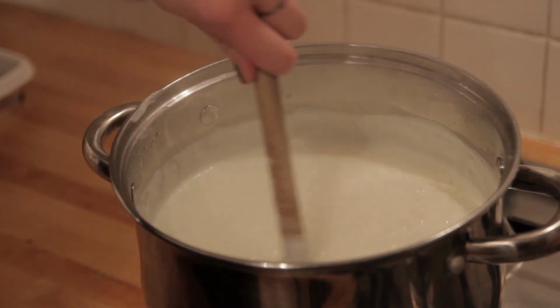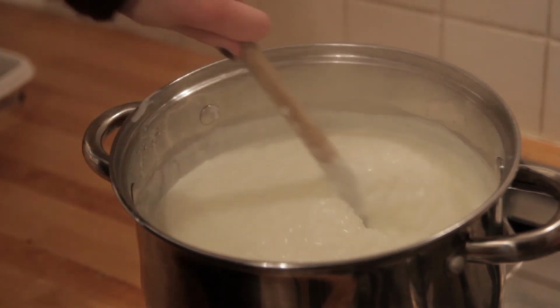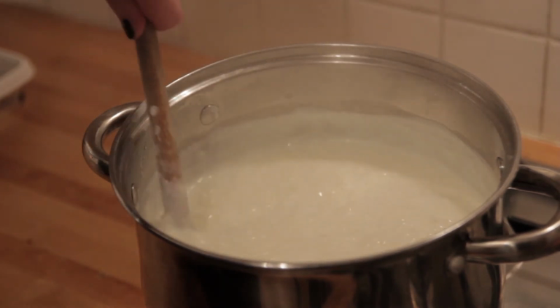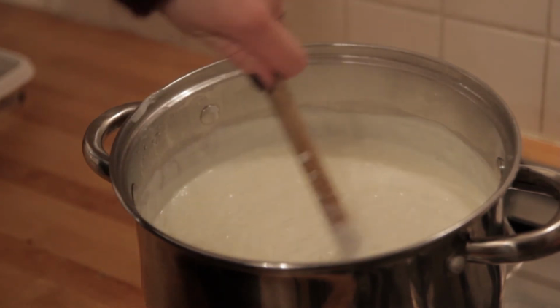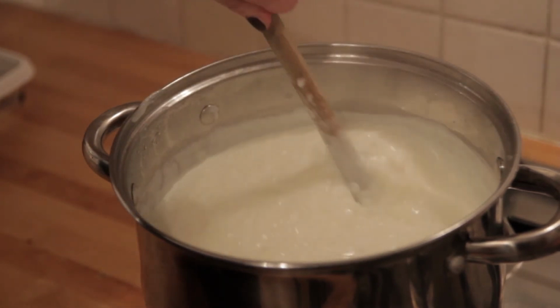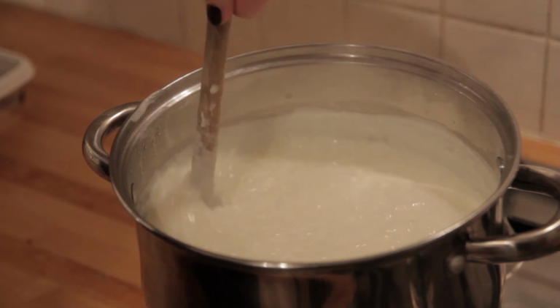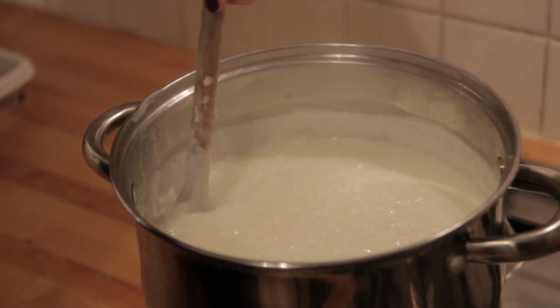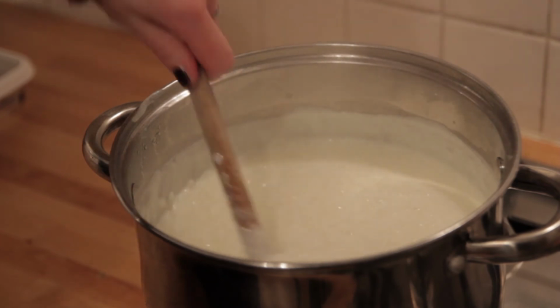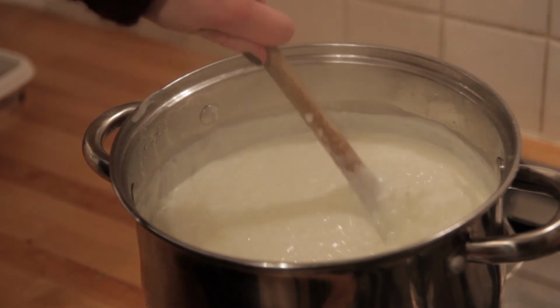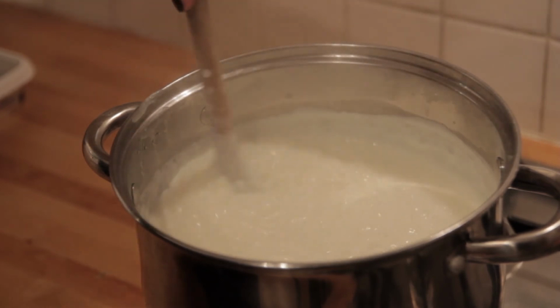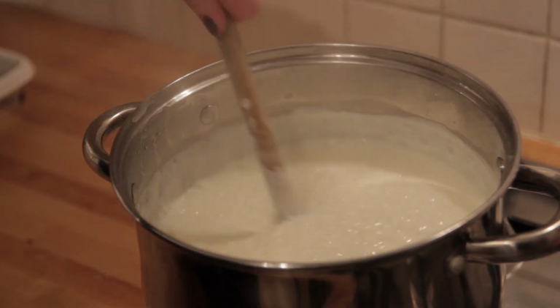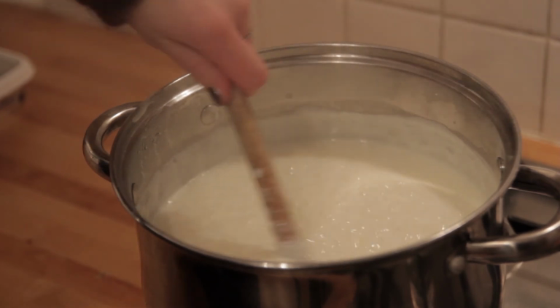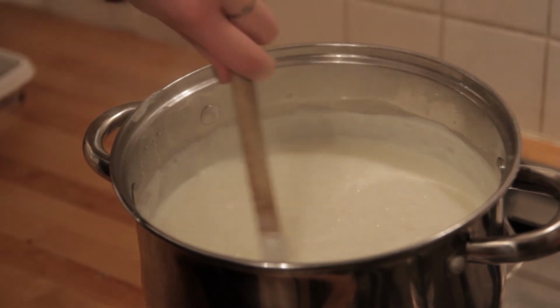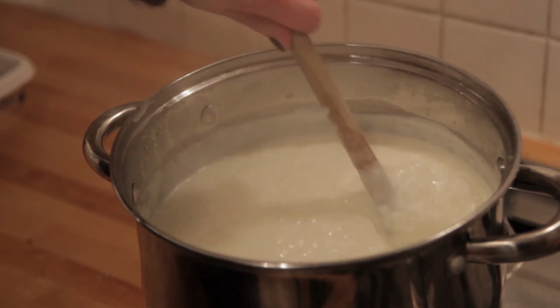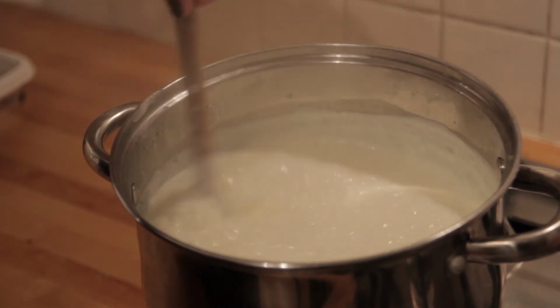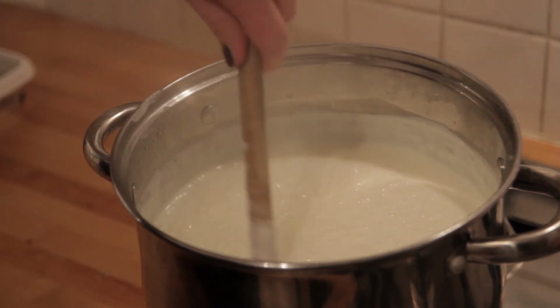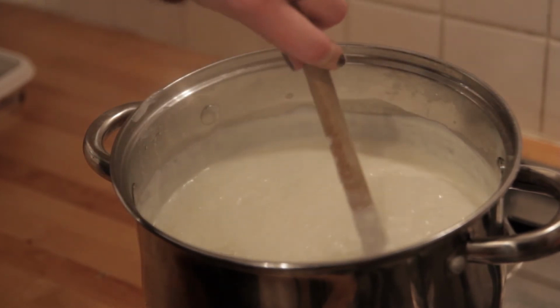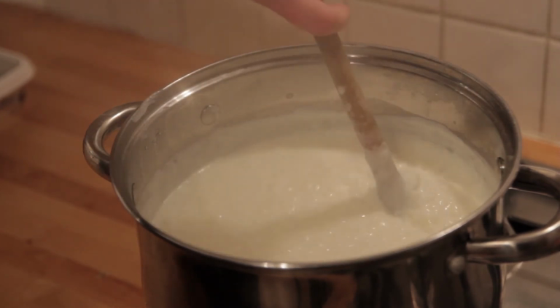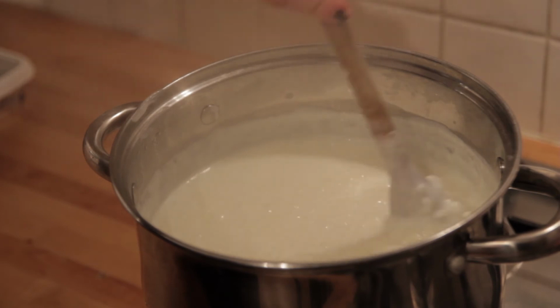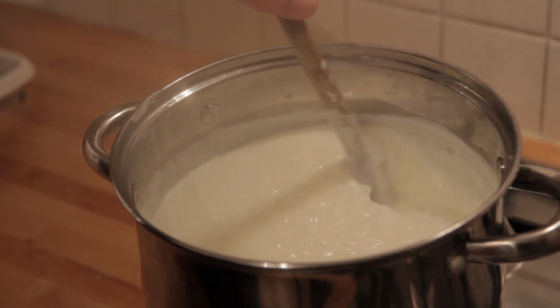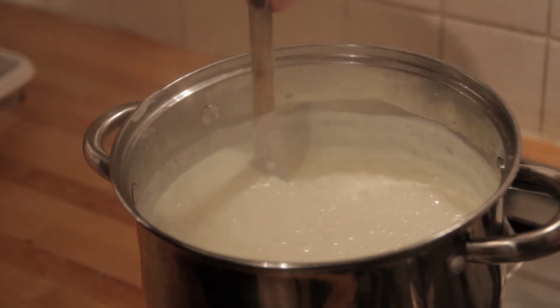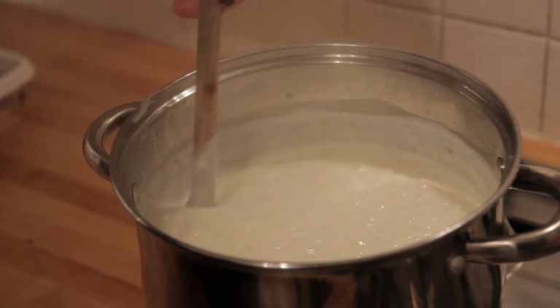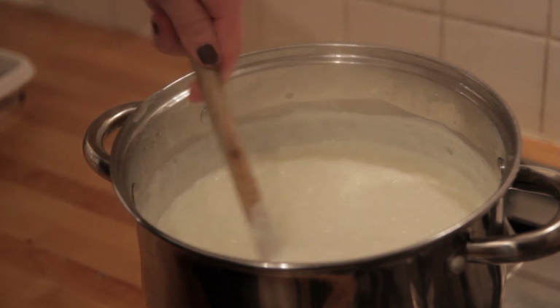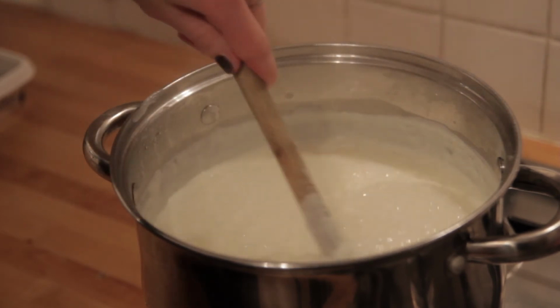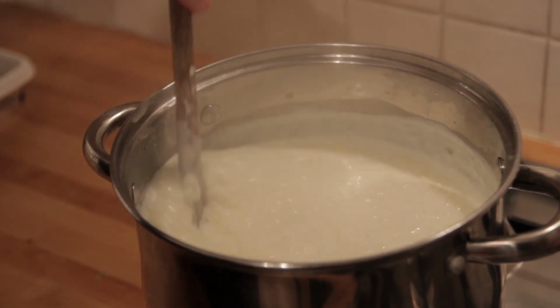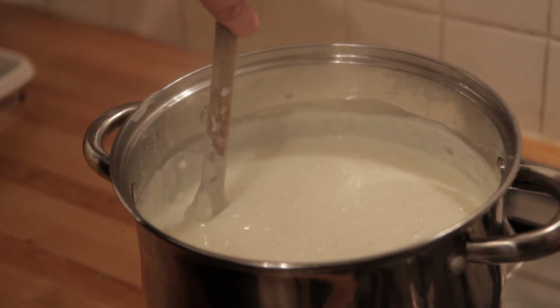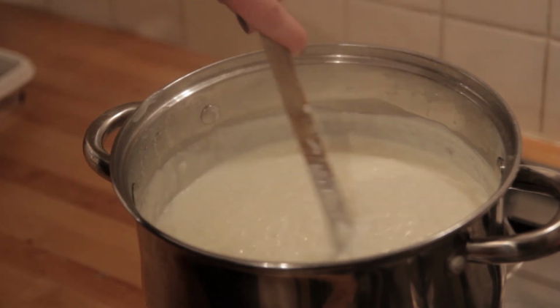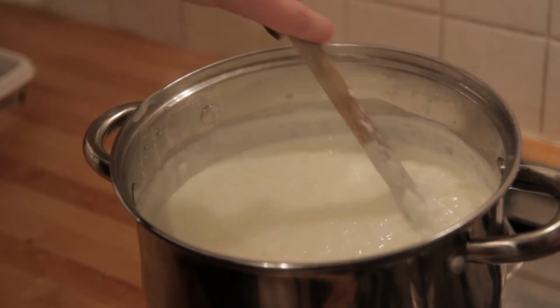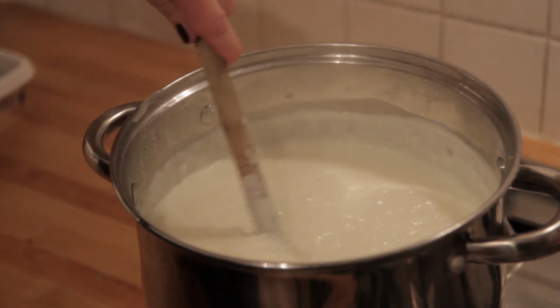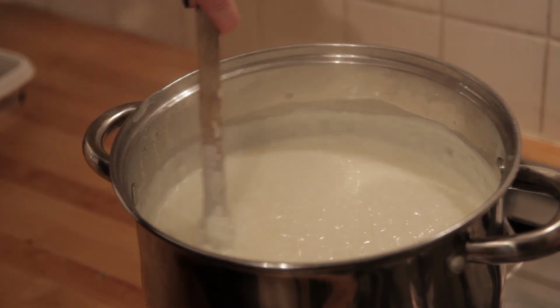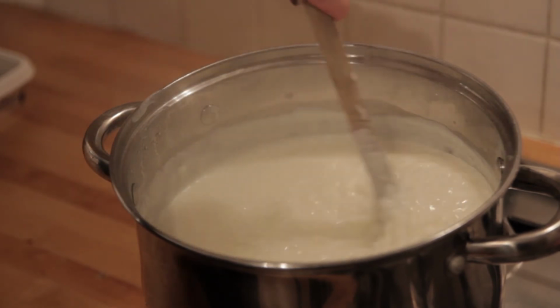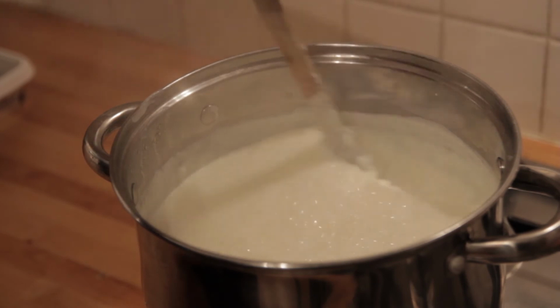This is quite a big portion but I'm going to use some leftovers for ris a l'amende, which is a traditional Danish dessert for Christmas Eve. And I'm going to show you tomorrow how to prepare ris a l'amende.